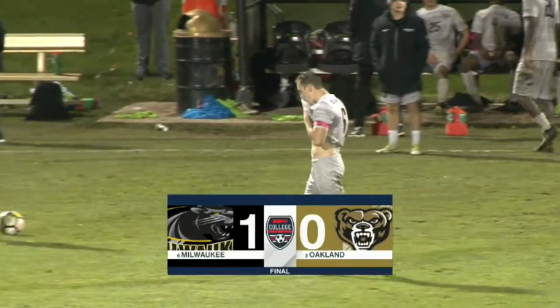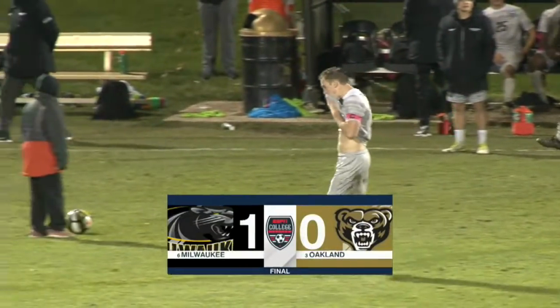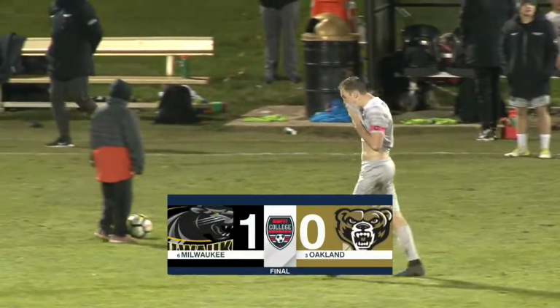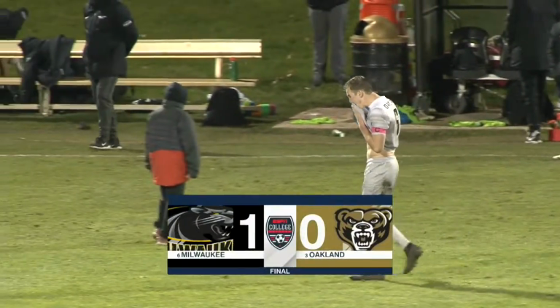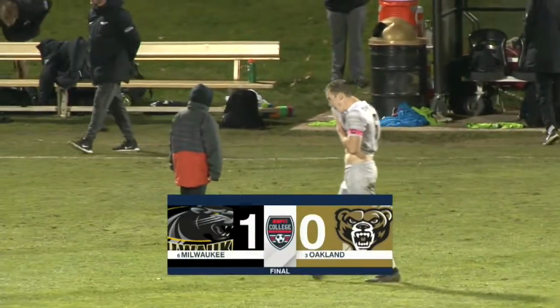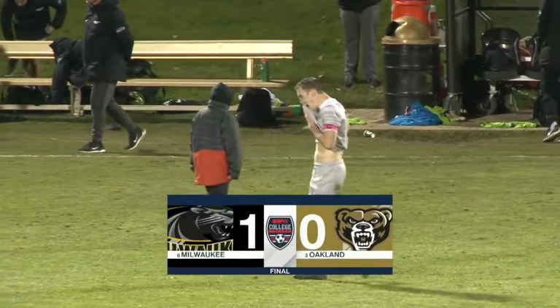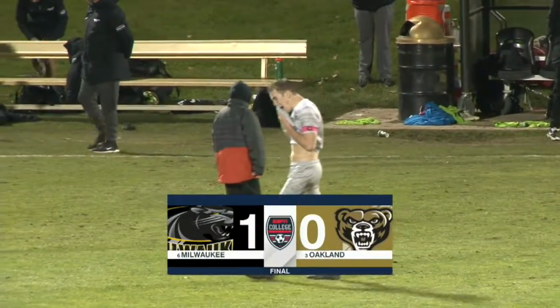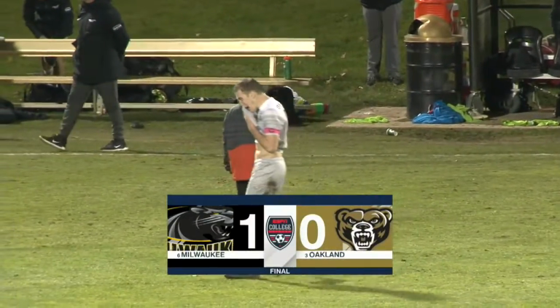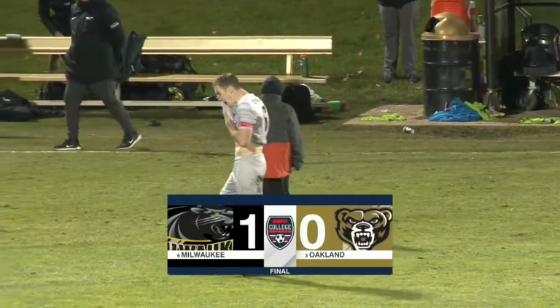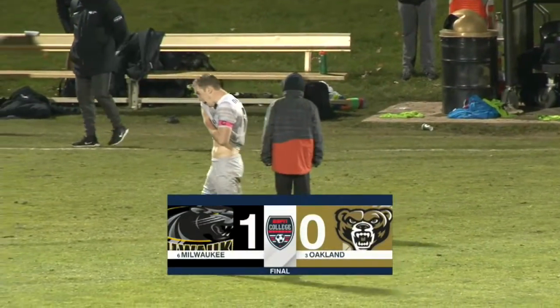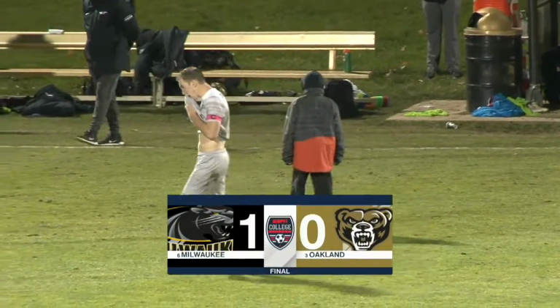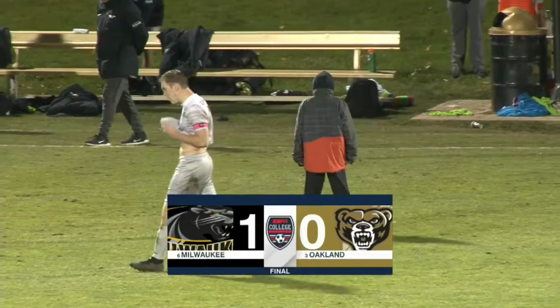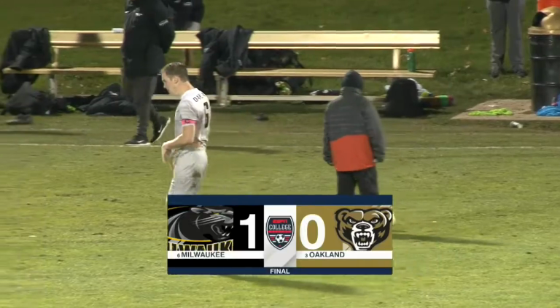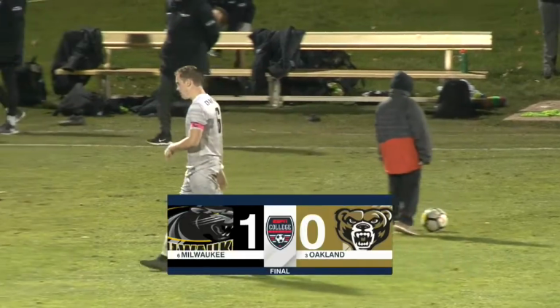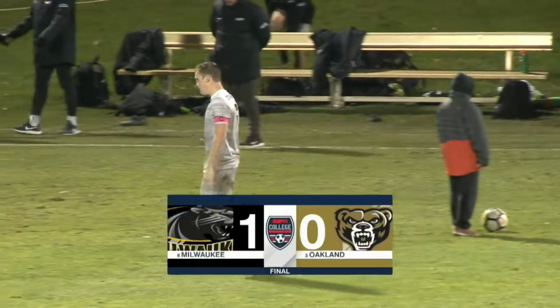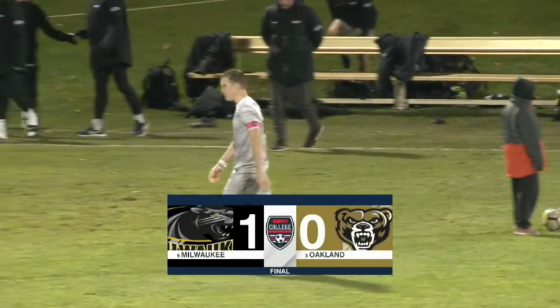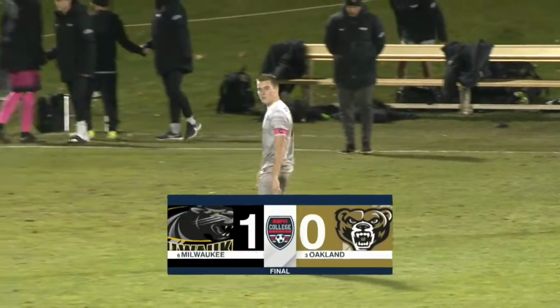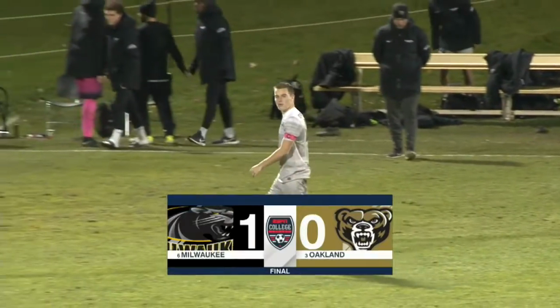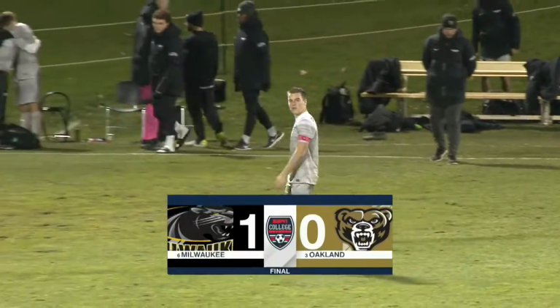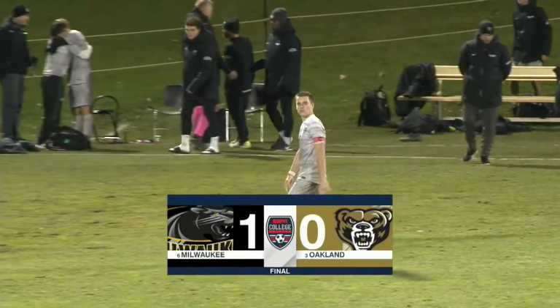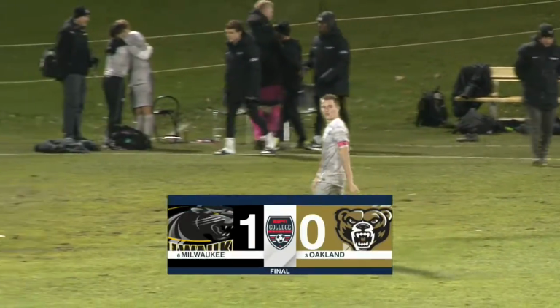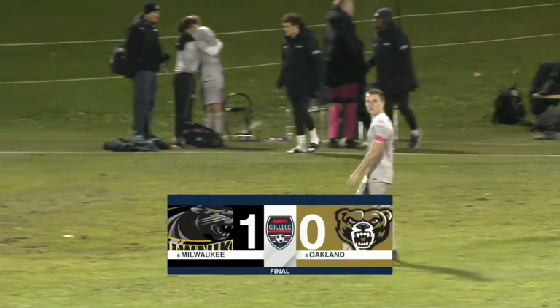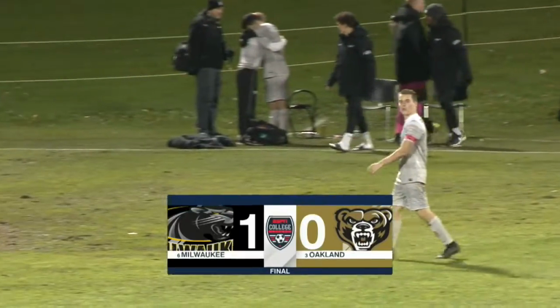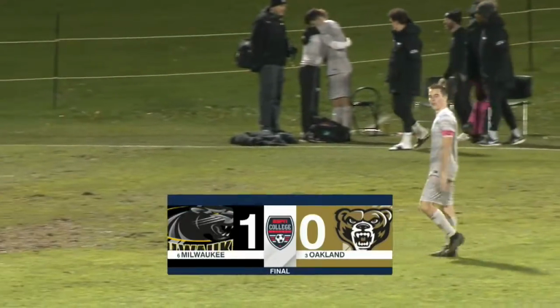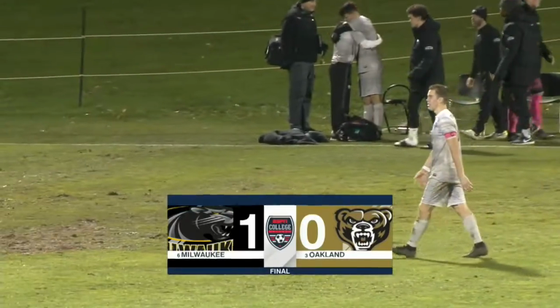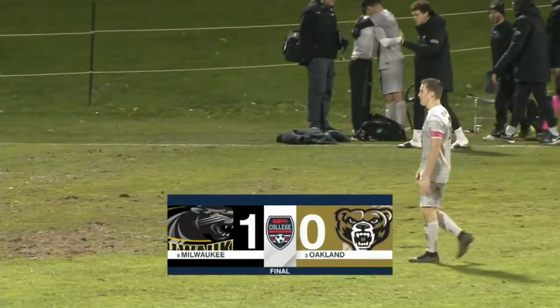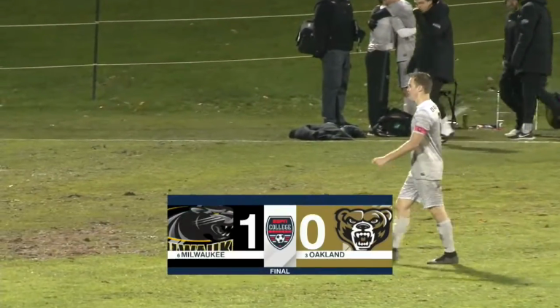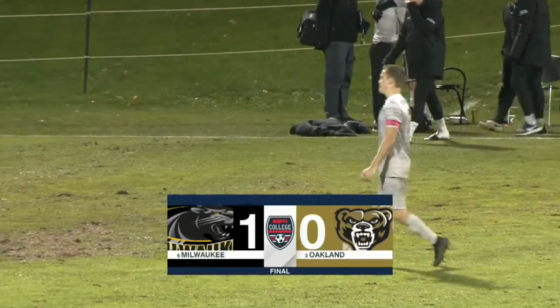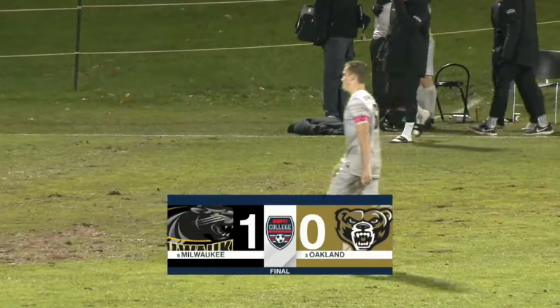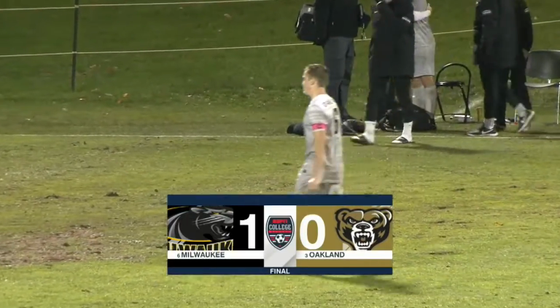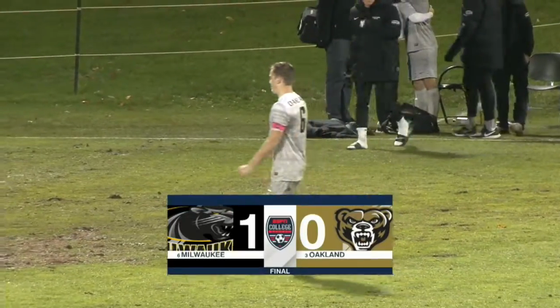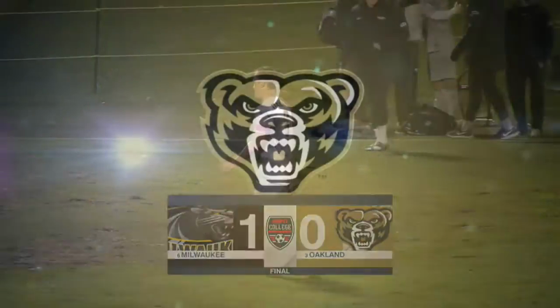They get a 1-0 win, they are moving on. They will be going on to Dayton to take on the number one overall seed, Wright State Raiders. So from Brock...